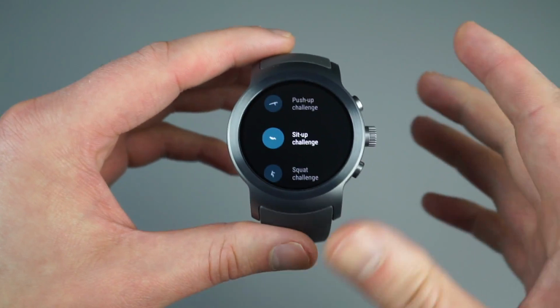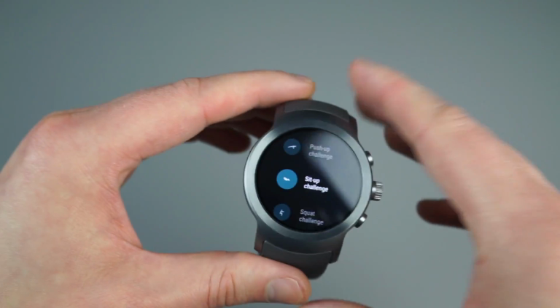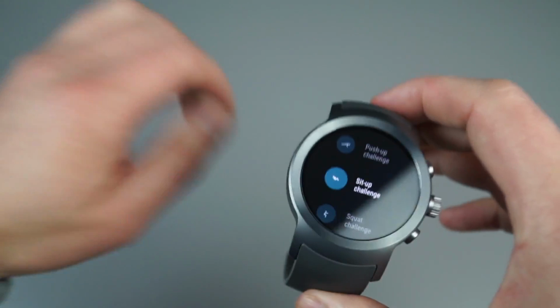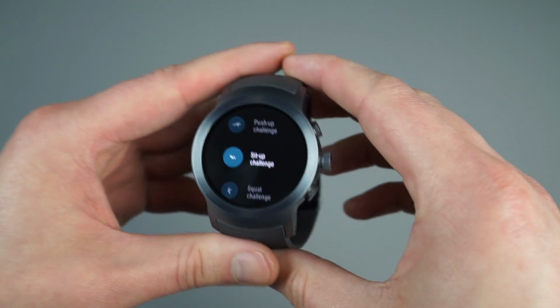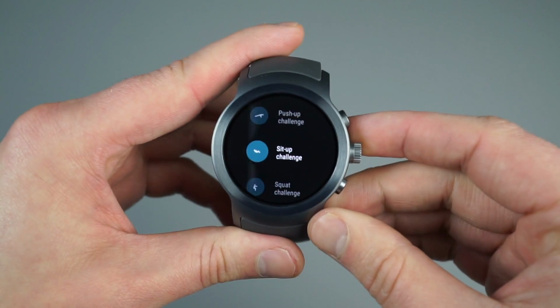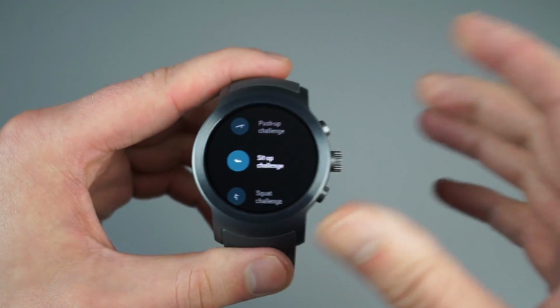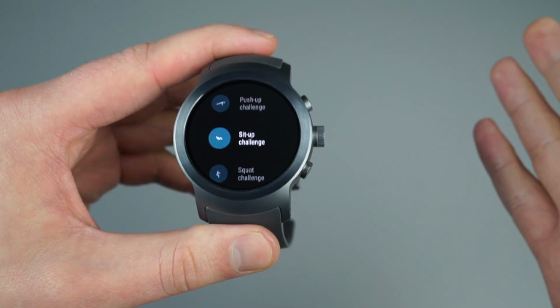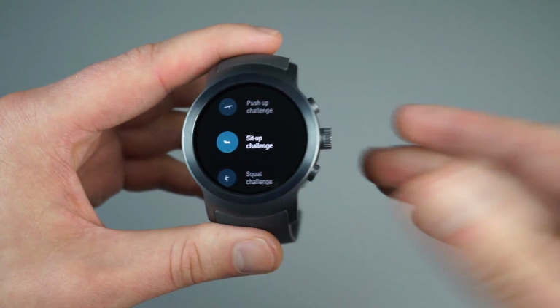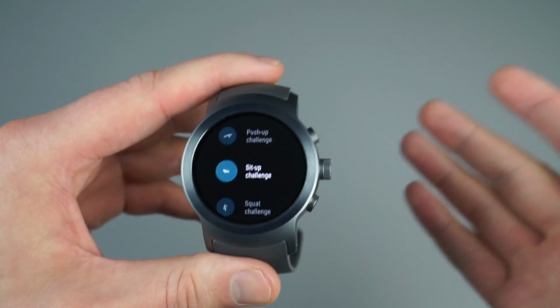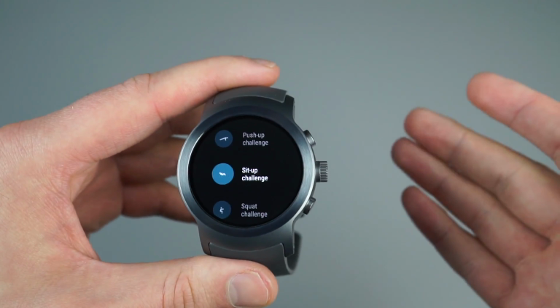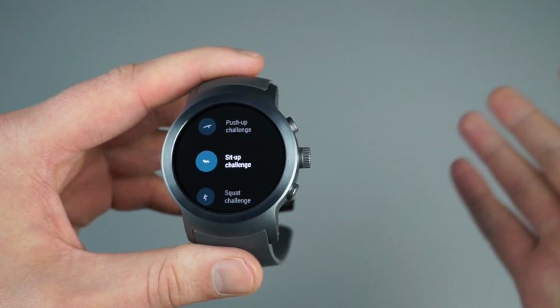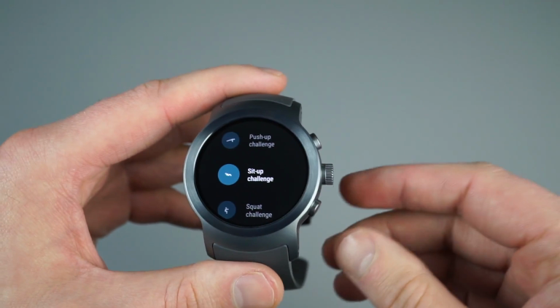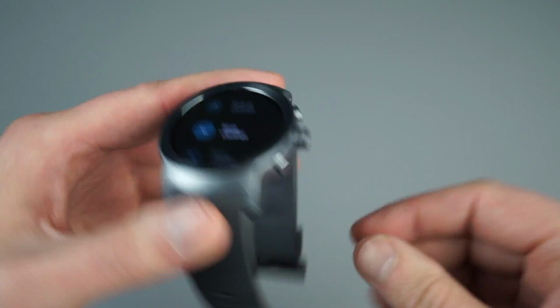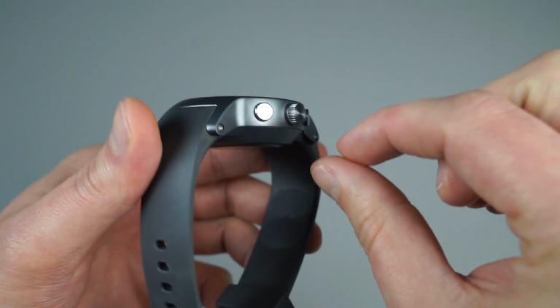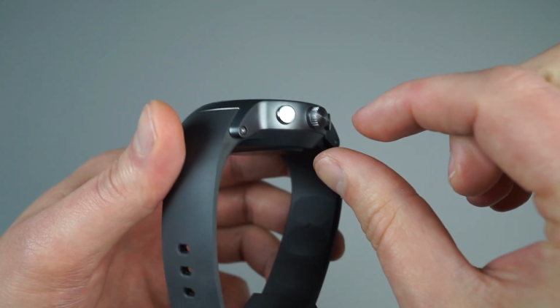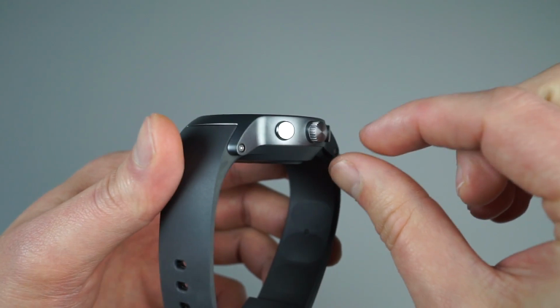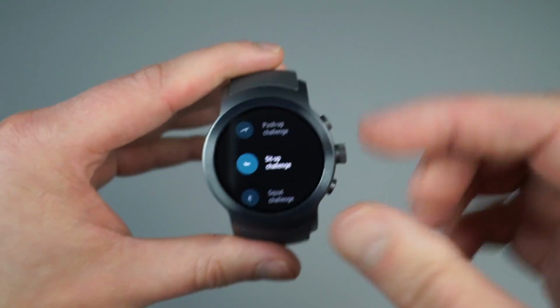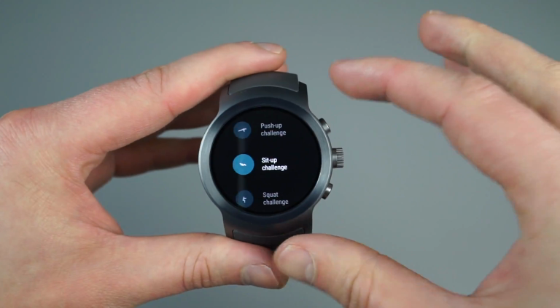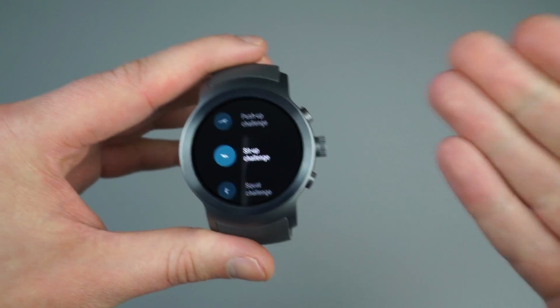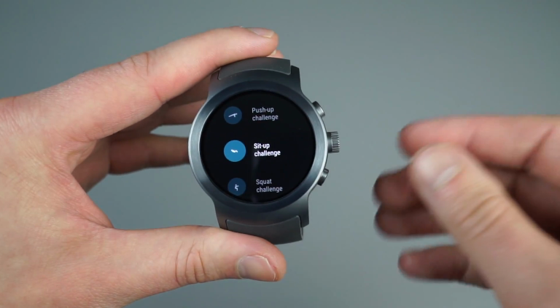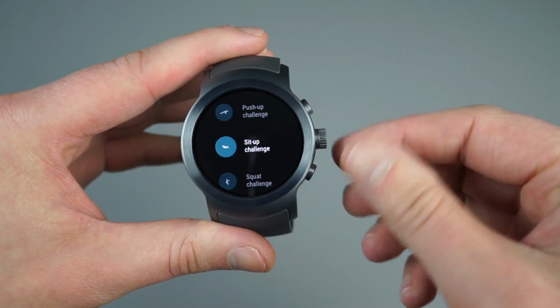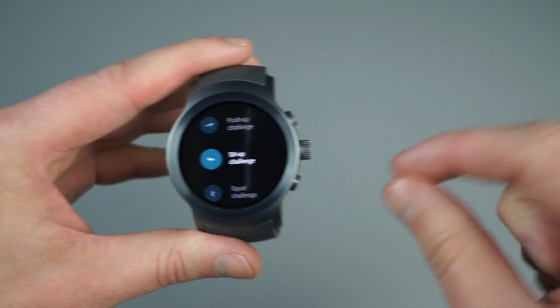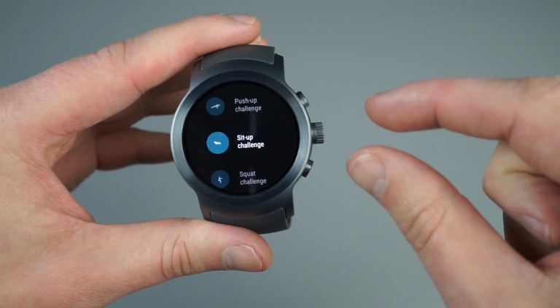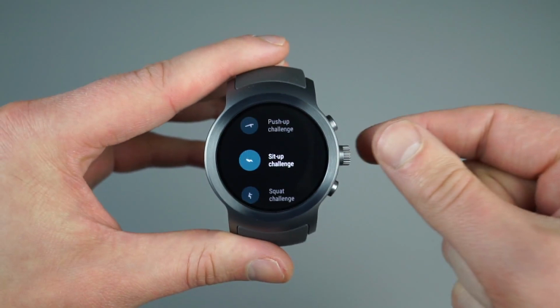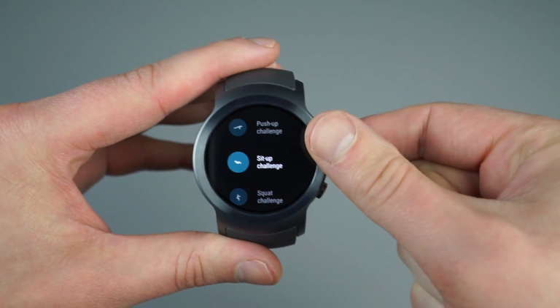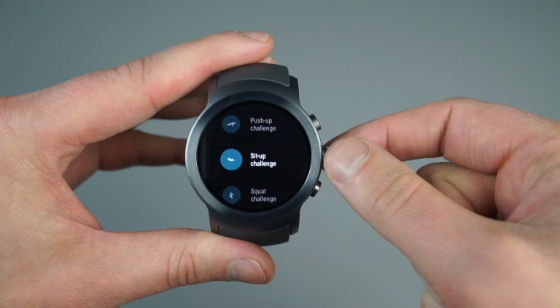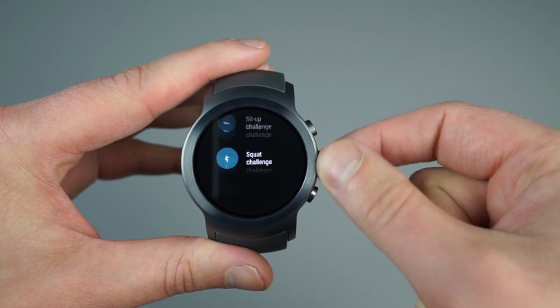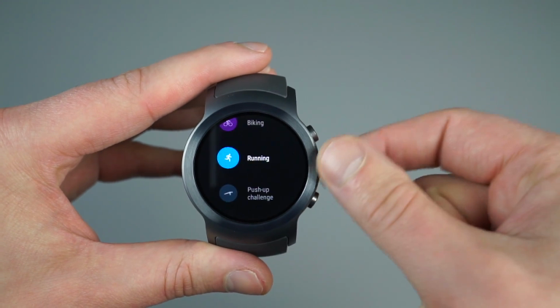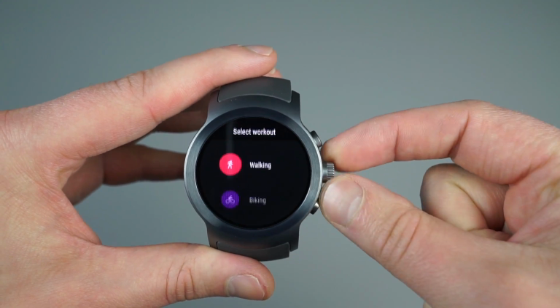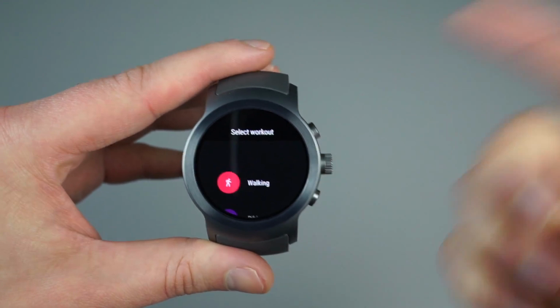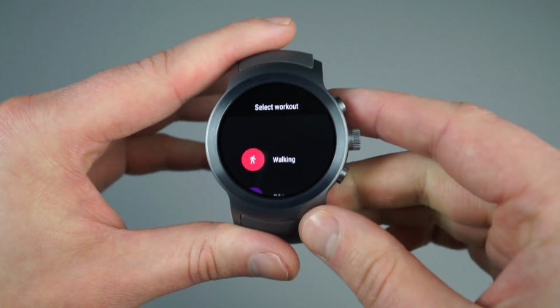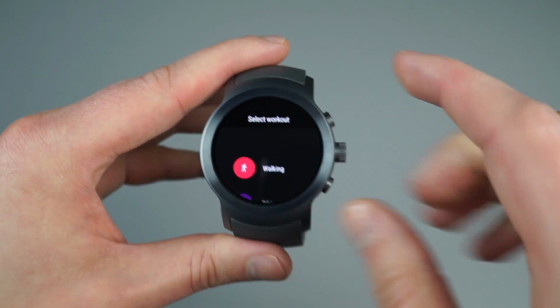I've noticed that when it's on my wrist, it's not necessarily hard to reach or hard to operate. Given that the watch is so thick, it actually sits up from my wrist quite a bit, so I have enough room to get my finger in there.